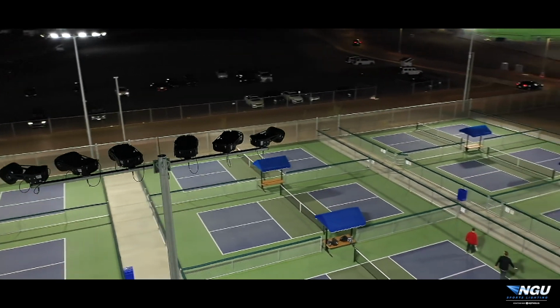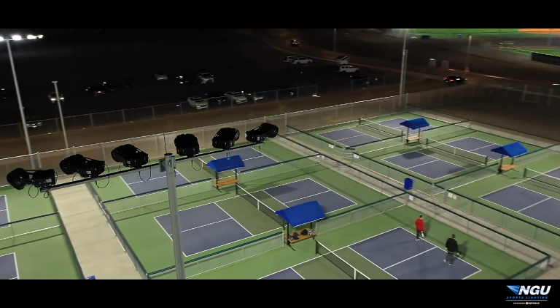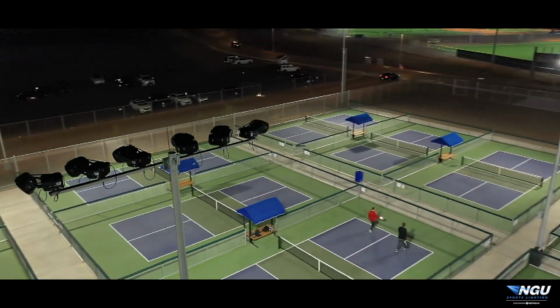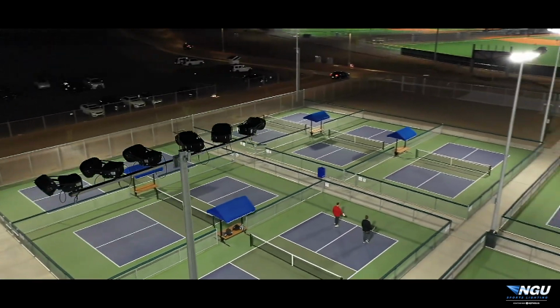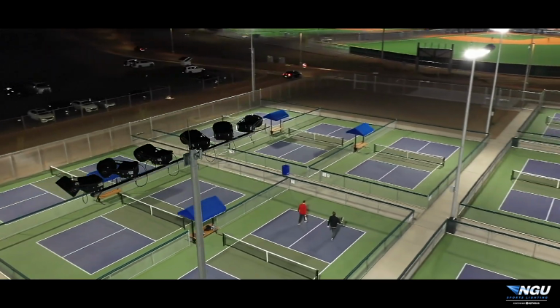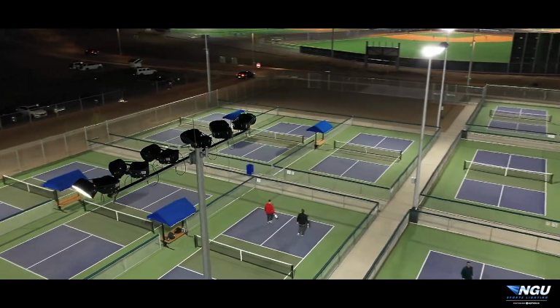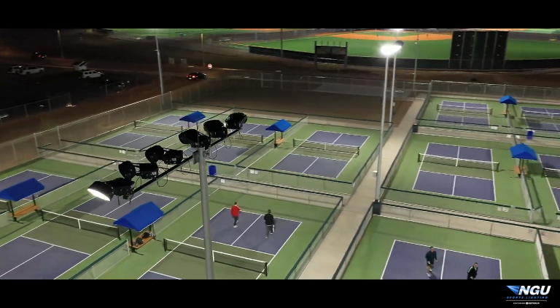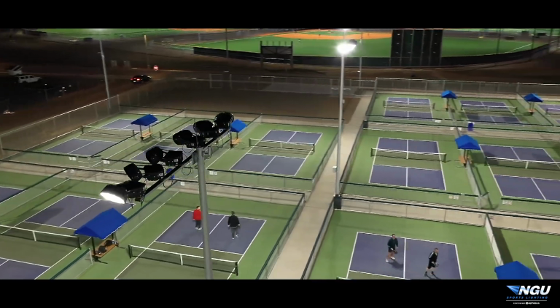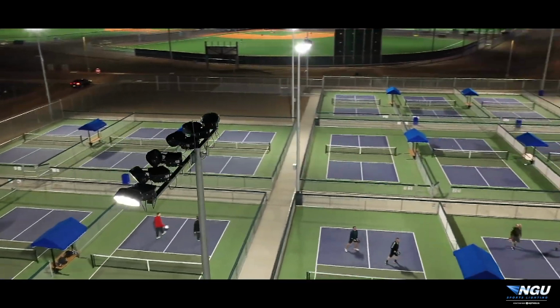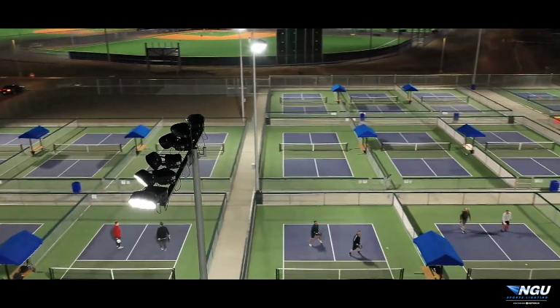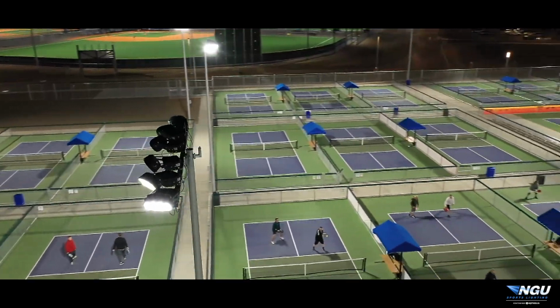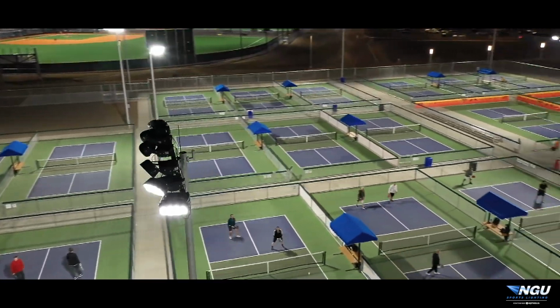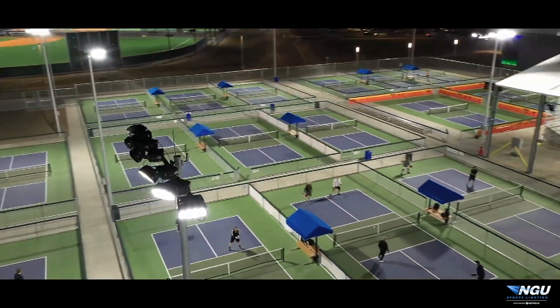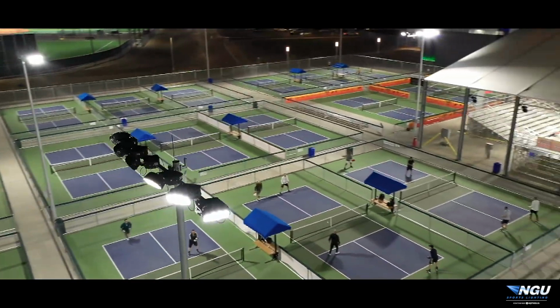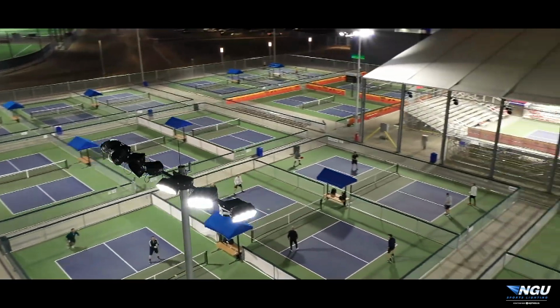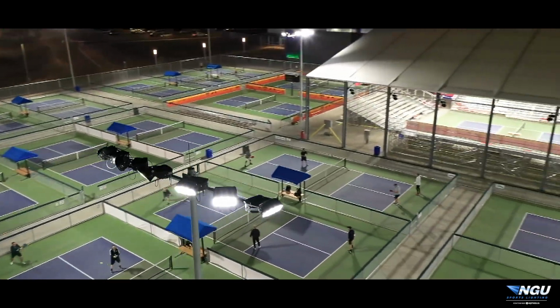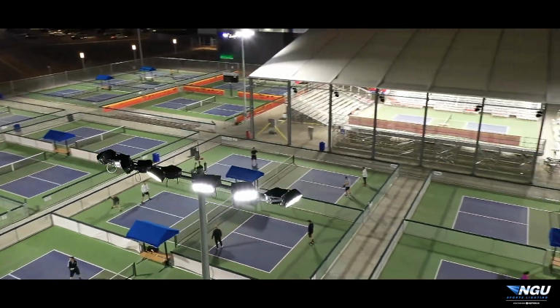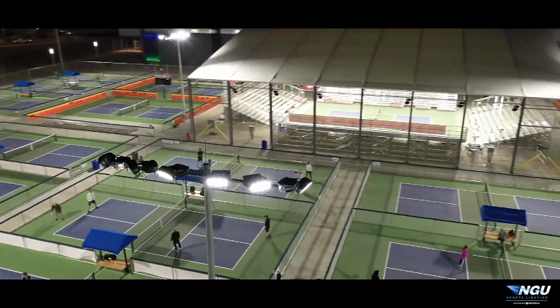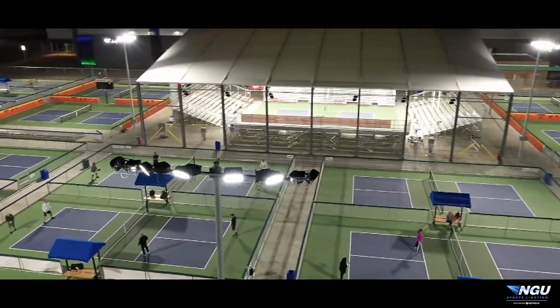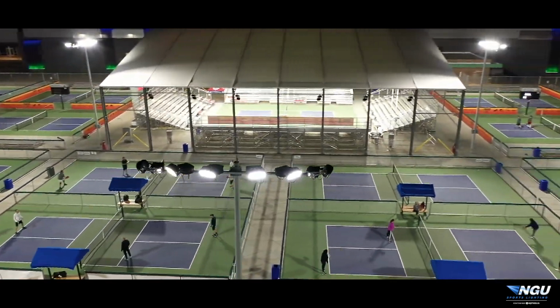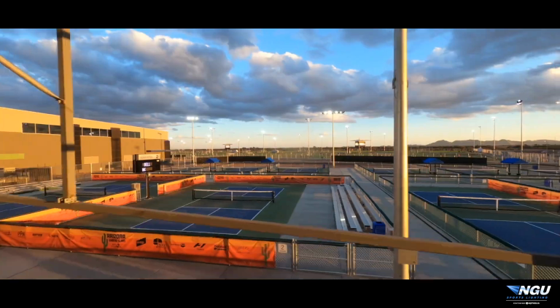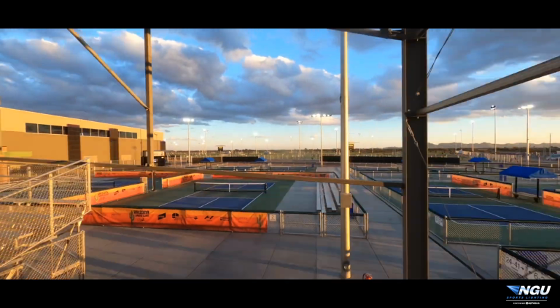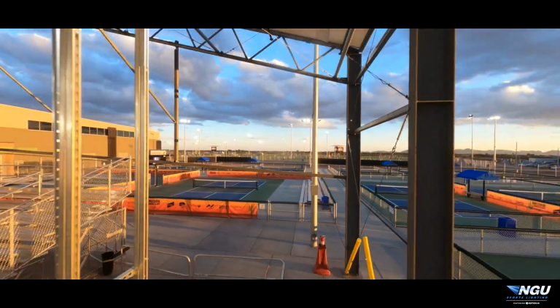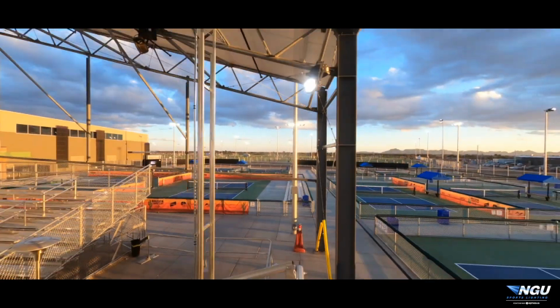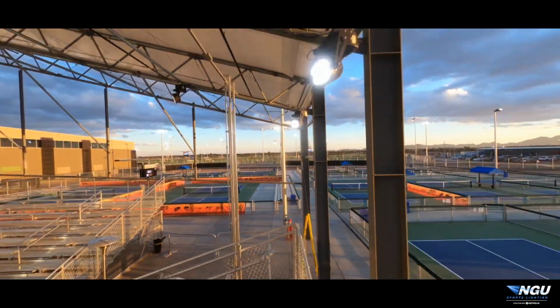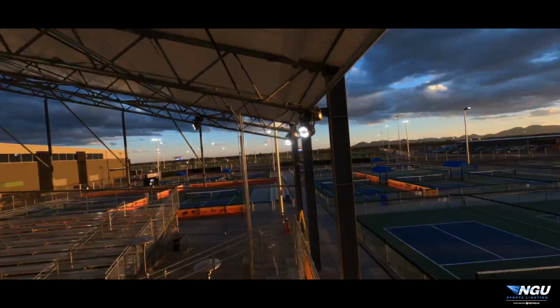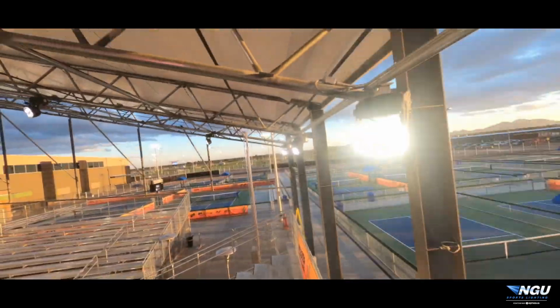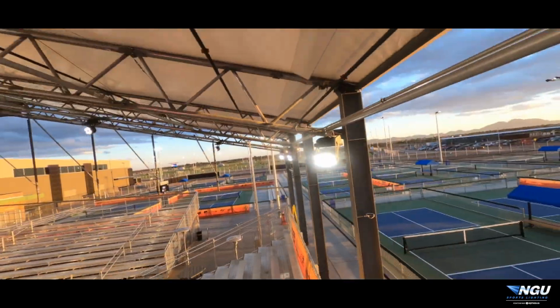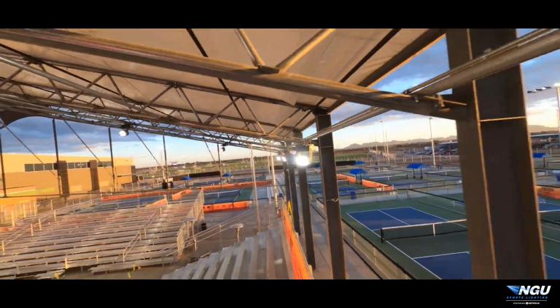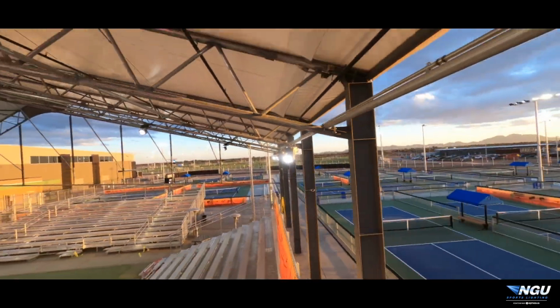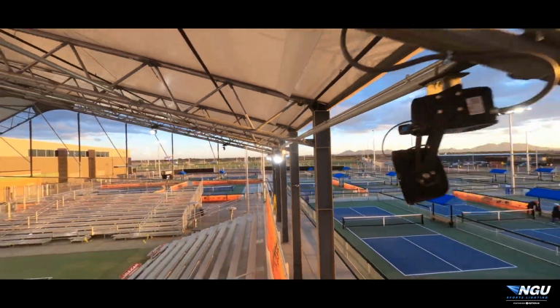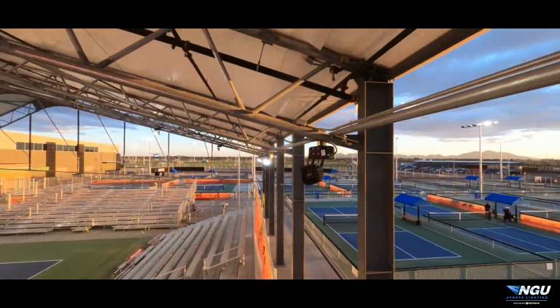It's hard to thank one individual at NGU and Ephesus — it really is. To put this all into perspective, it took a team to get this project done. We're proud of being part of a team that brought that vision to life.